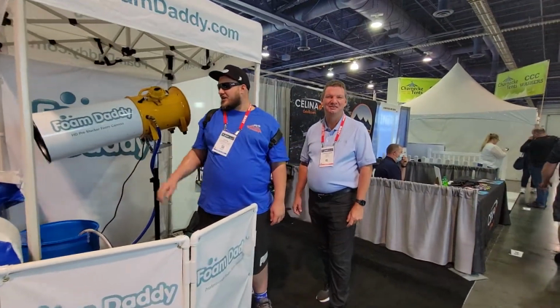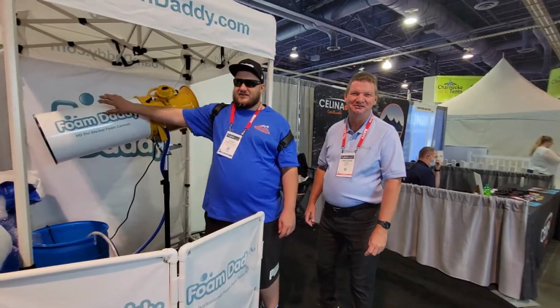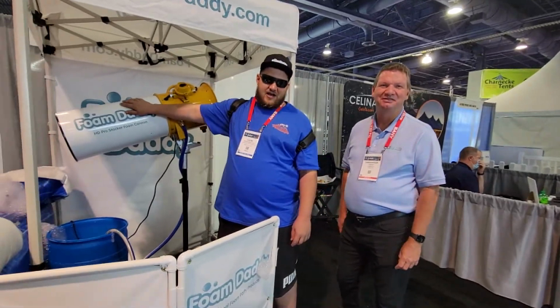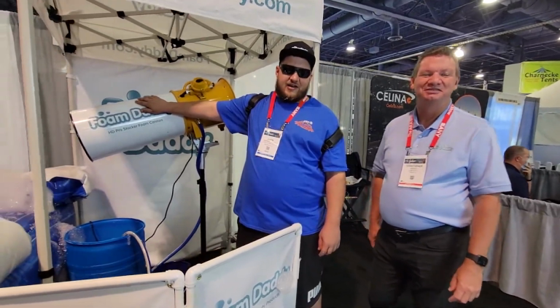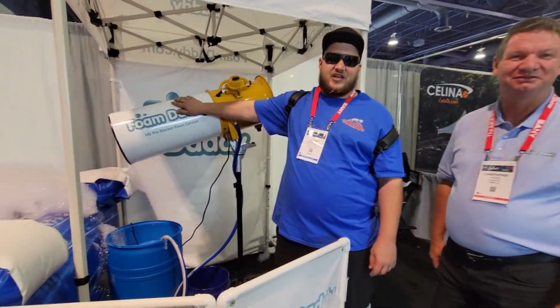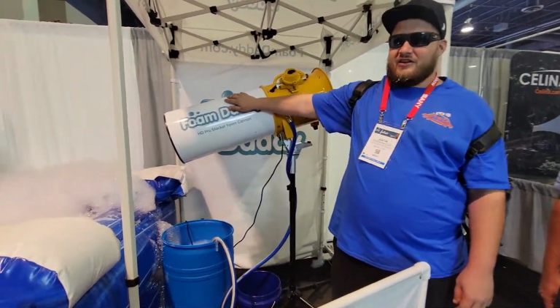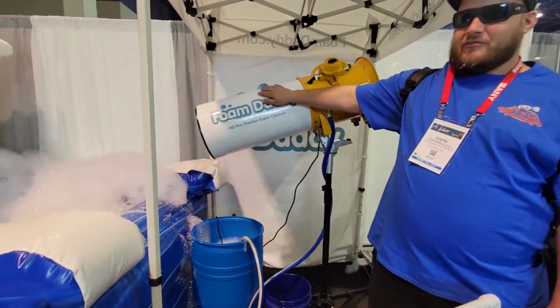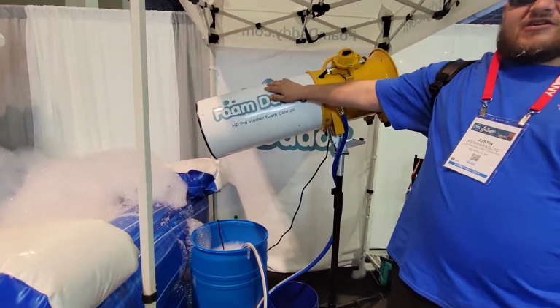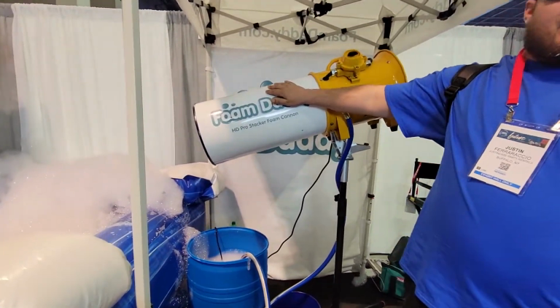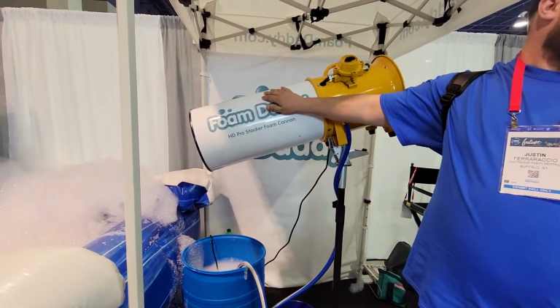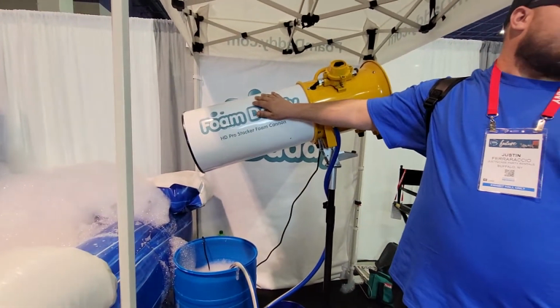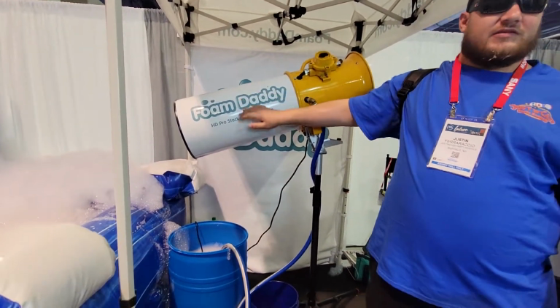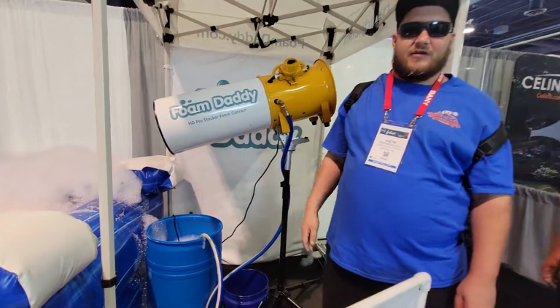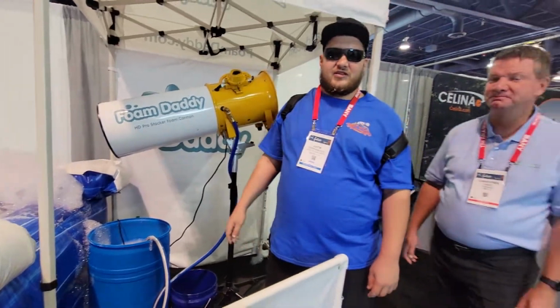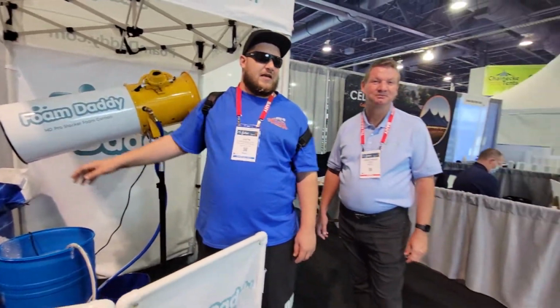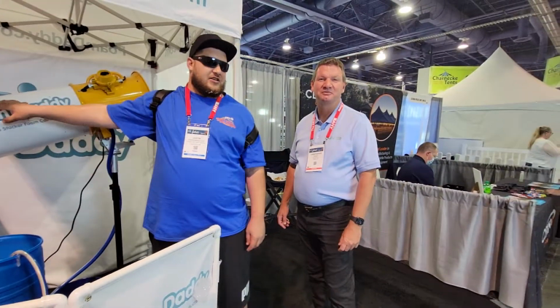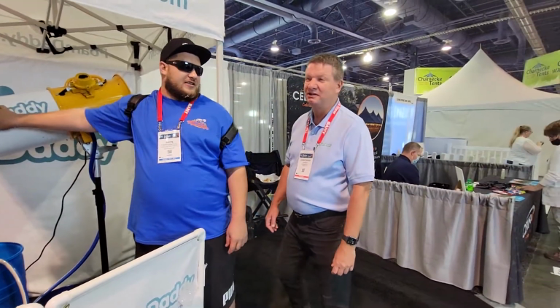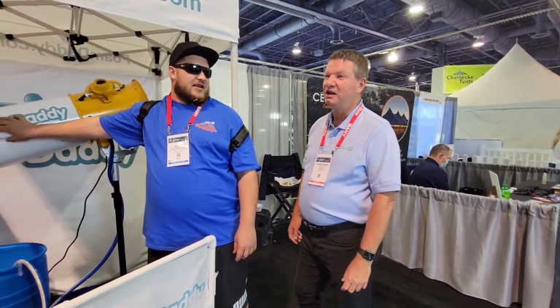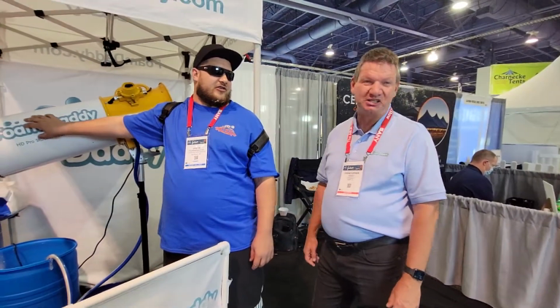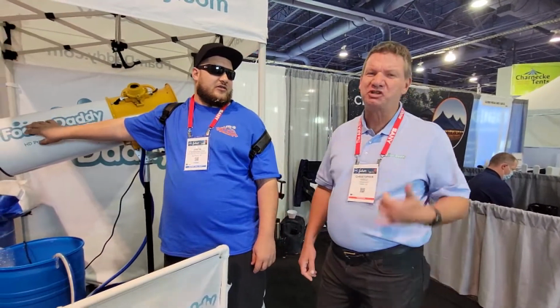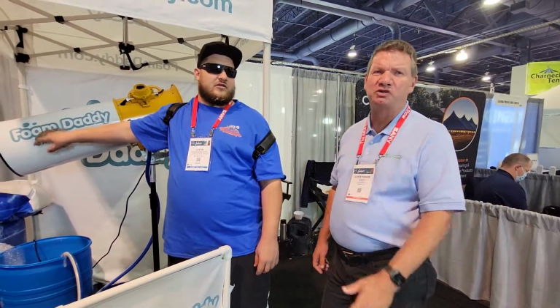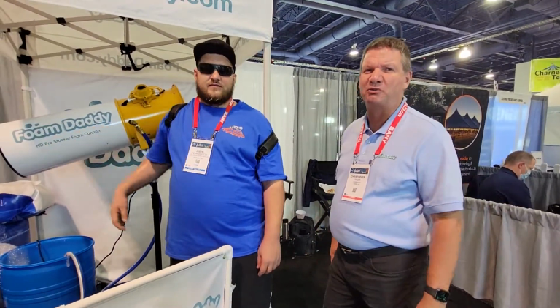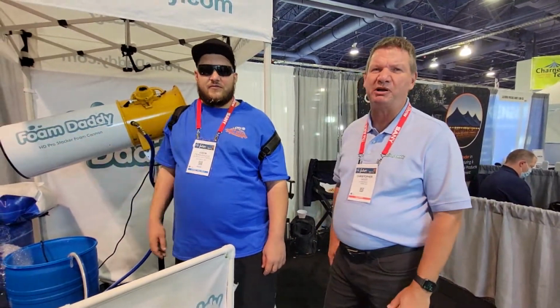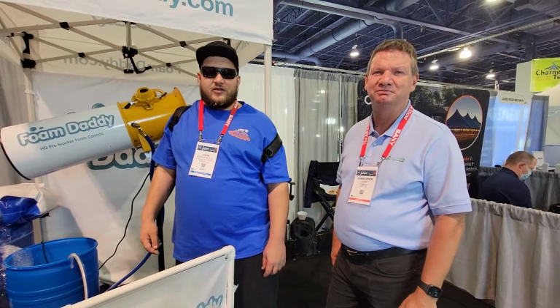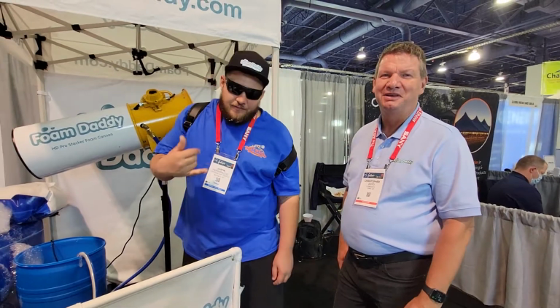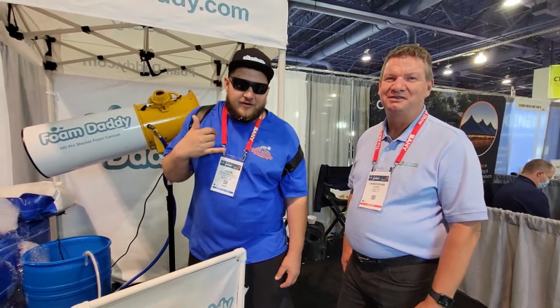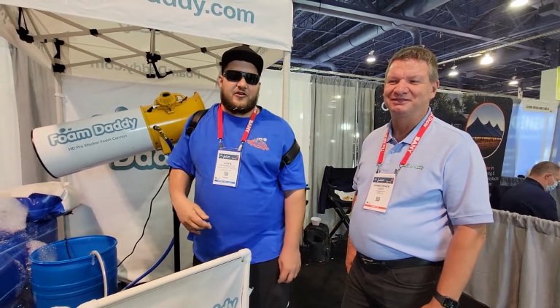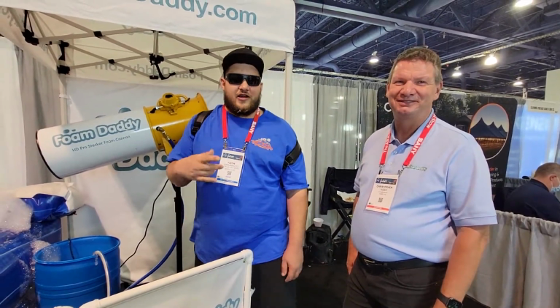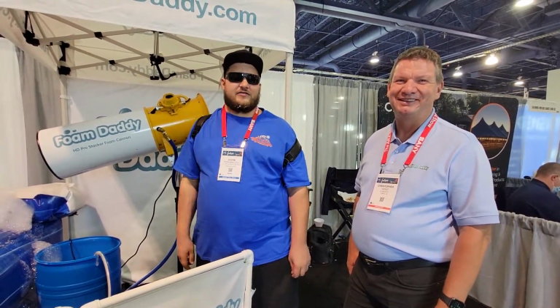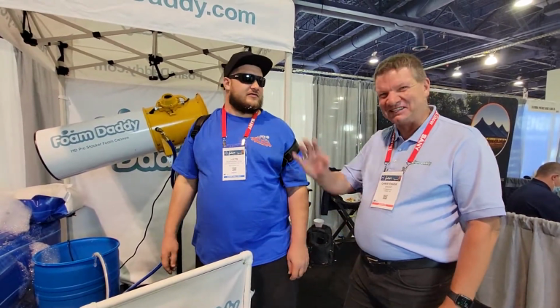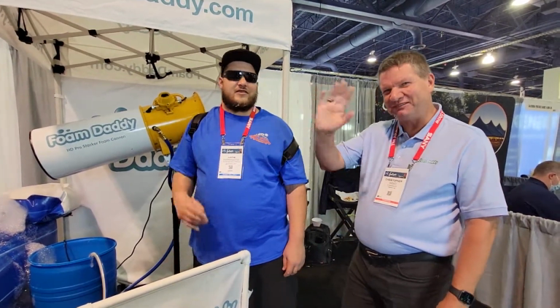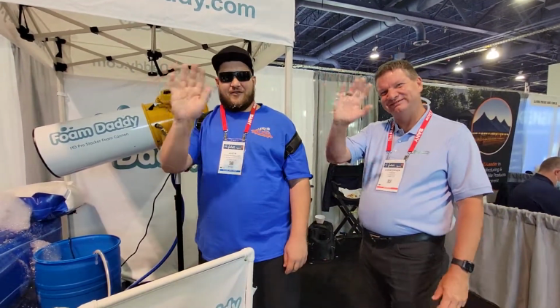Check out the Stacker HD. Prices are on the website for this week — FoamDaddy.com. For the trade show price, give us a call on the toll-free number and we'll help you get the party rental deal. You heard it here. Thanks everybody, have a good one.